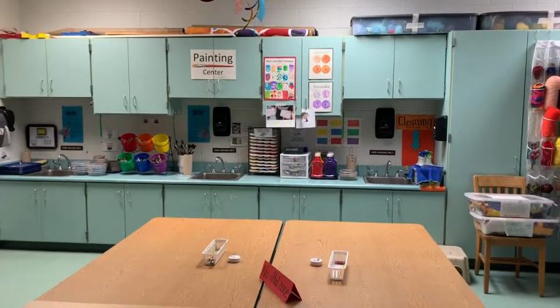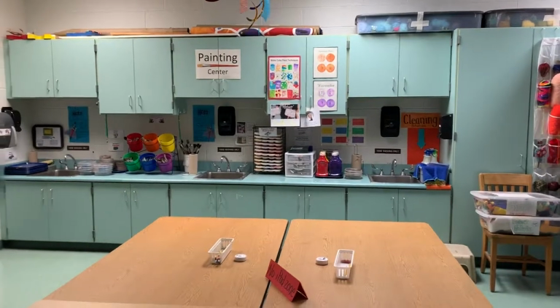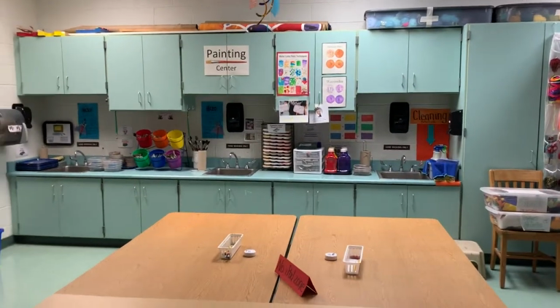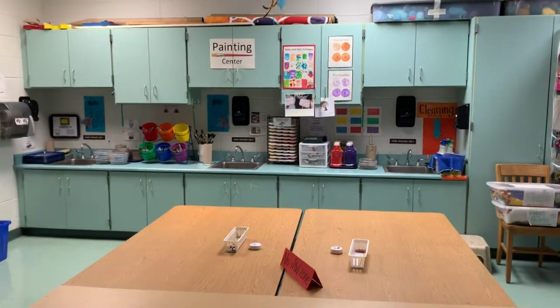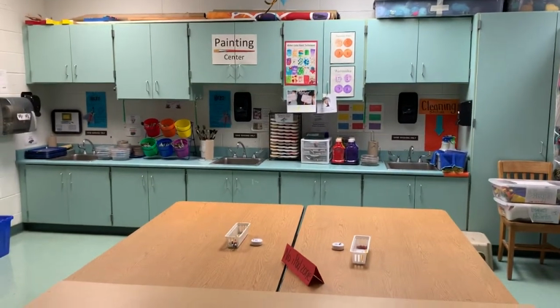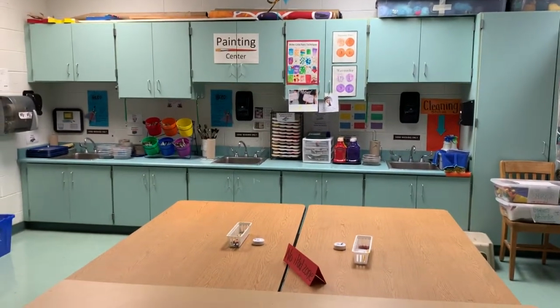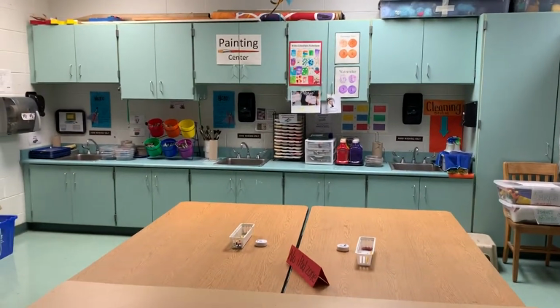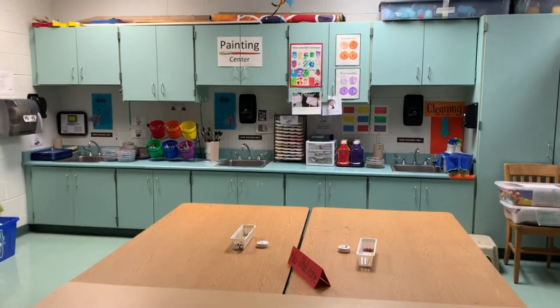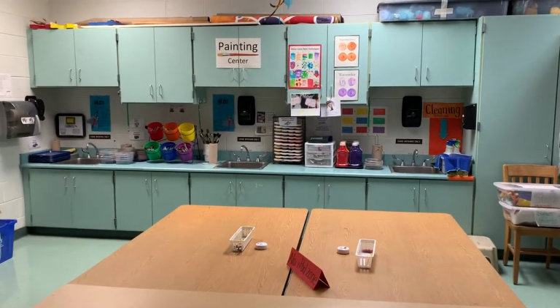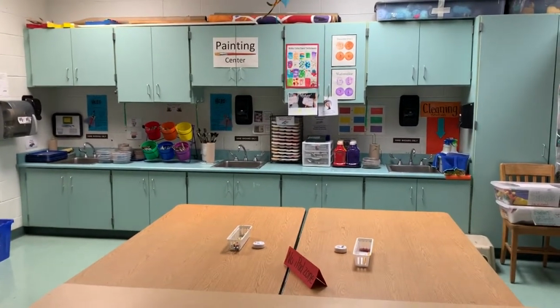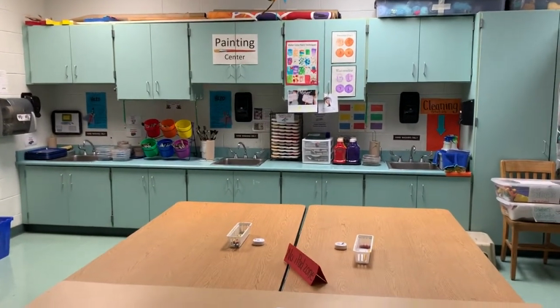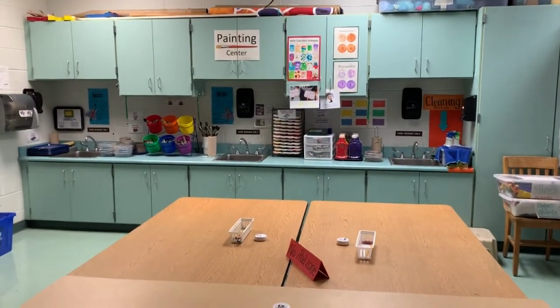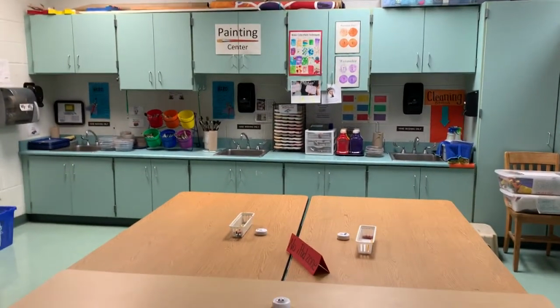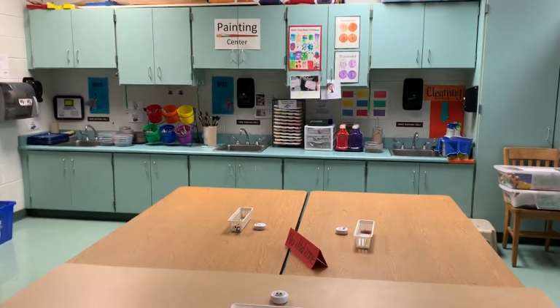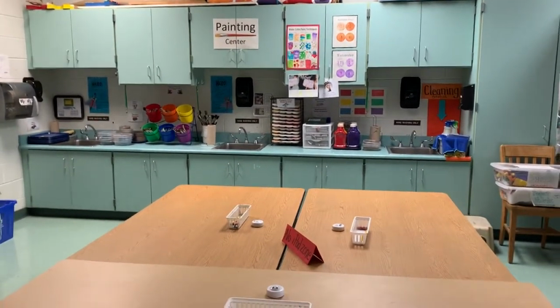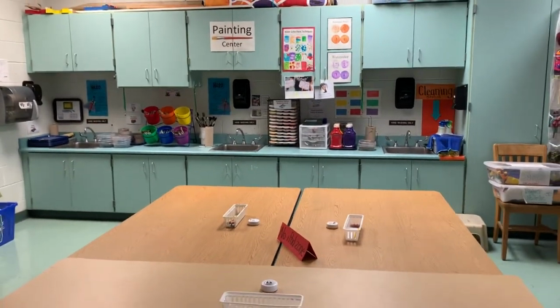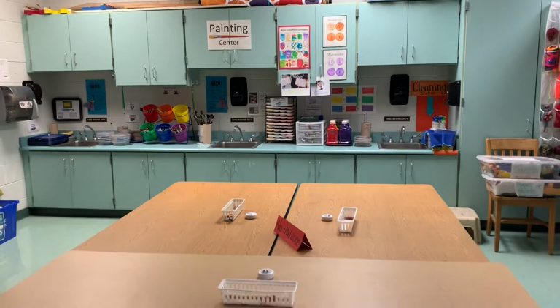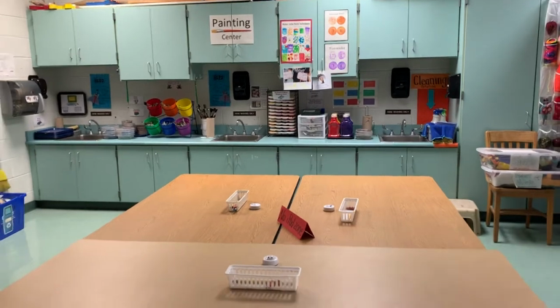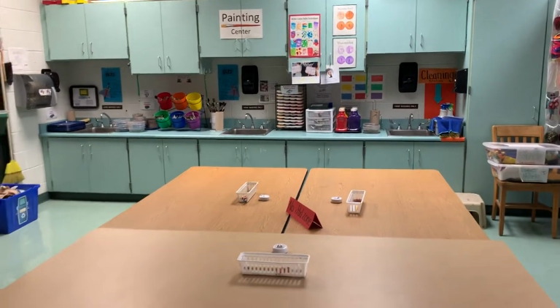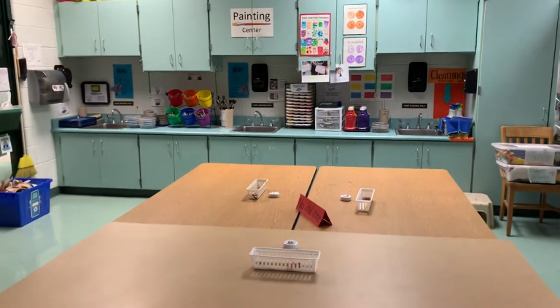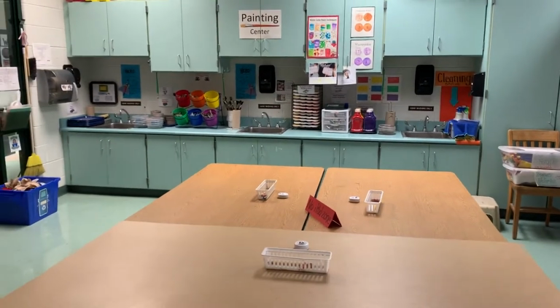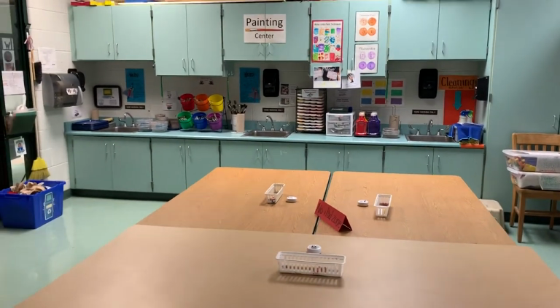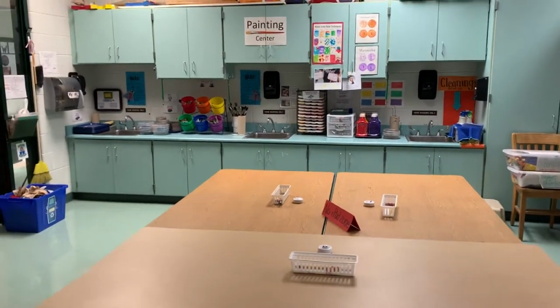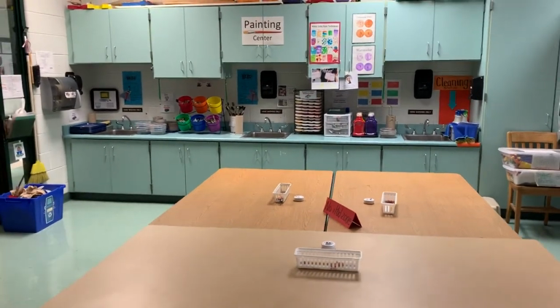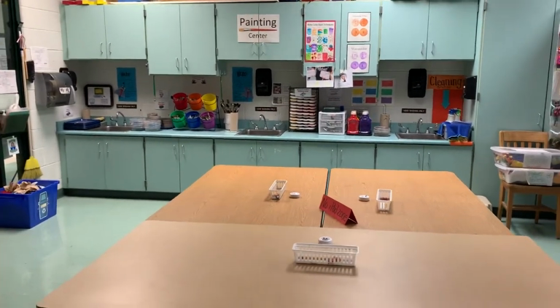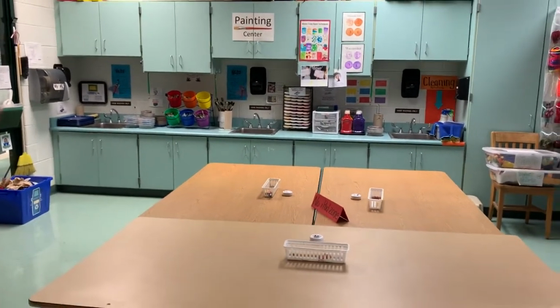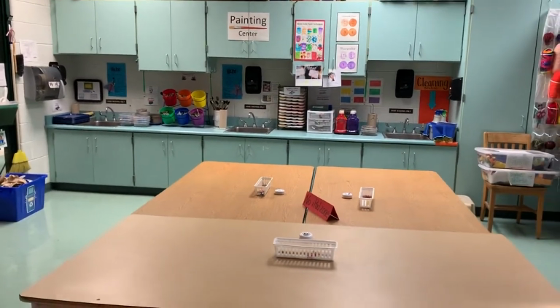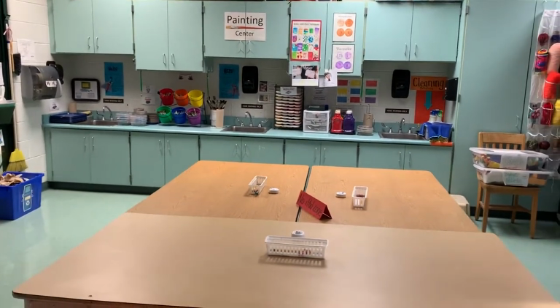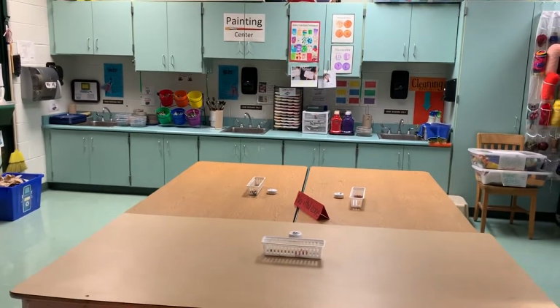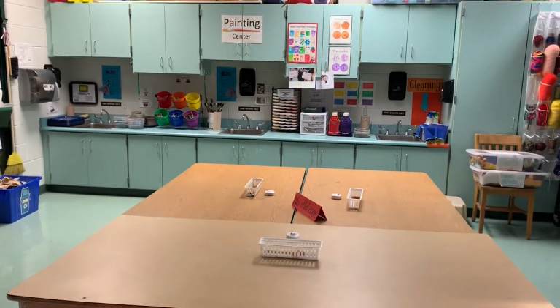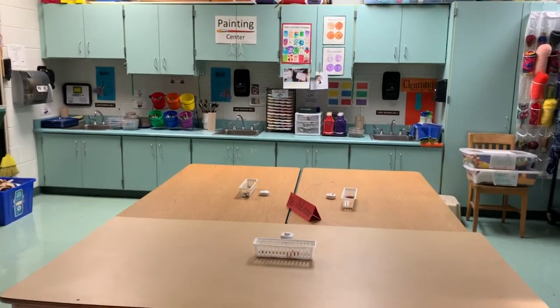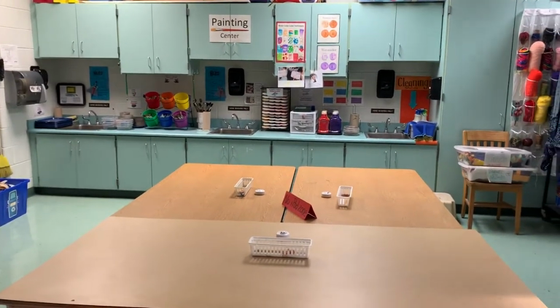Welcome to the Painting Center. The Painting Center is now open for second graders to use. This is our Painting Center towards the back of the classroom by the three sinks.